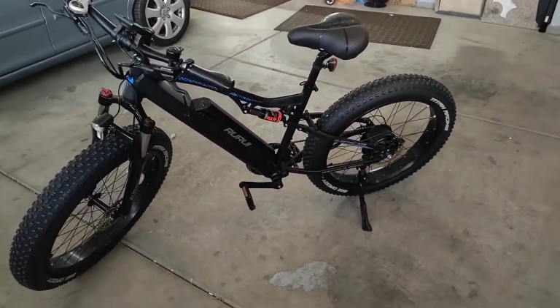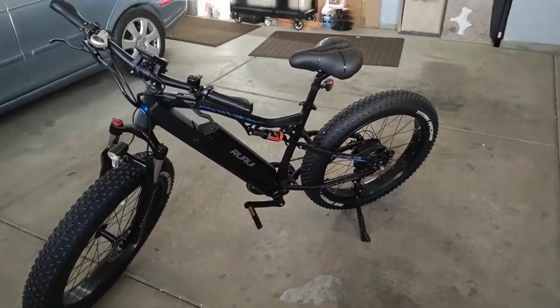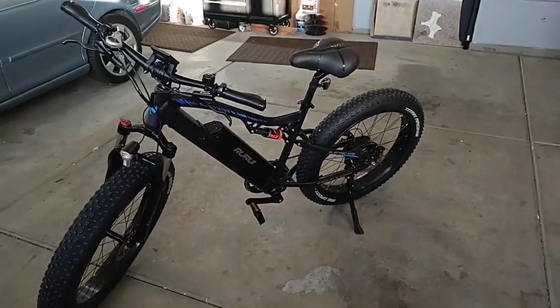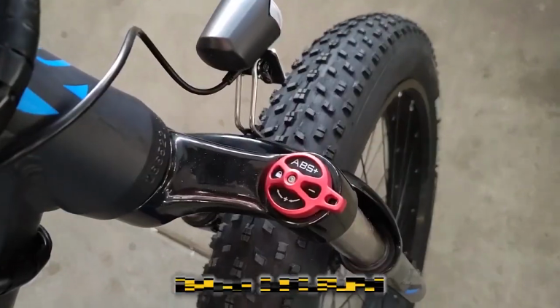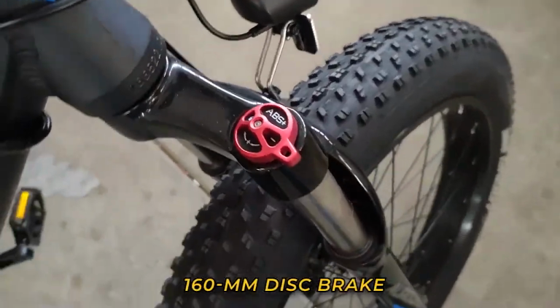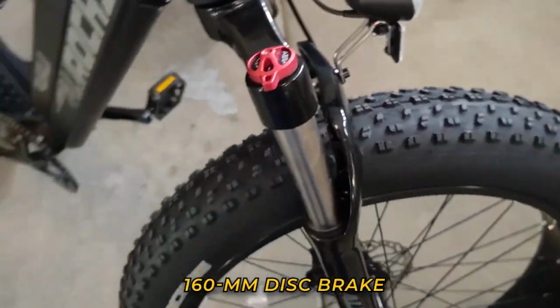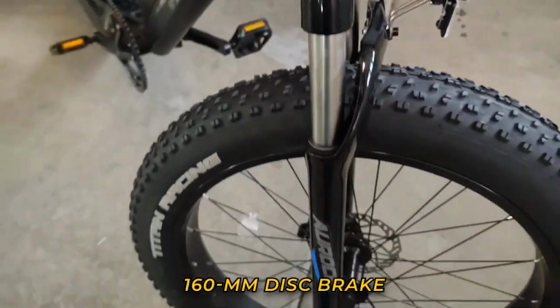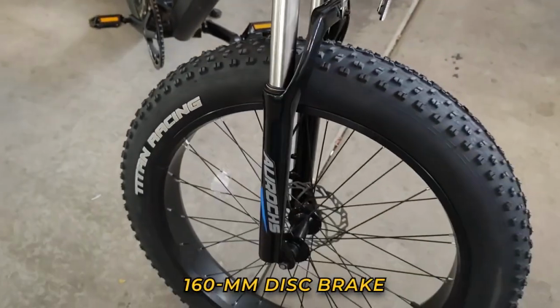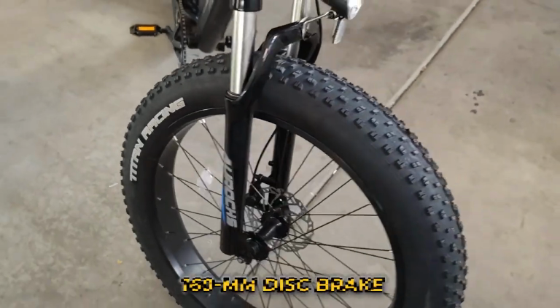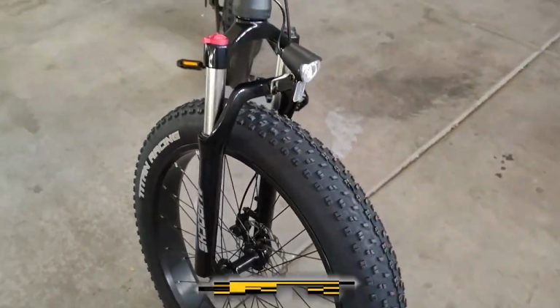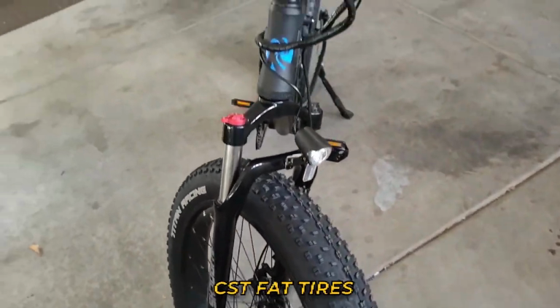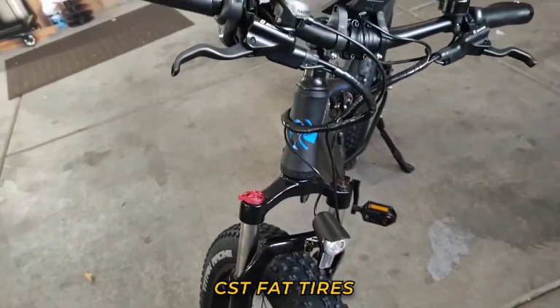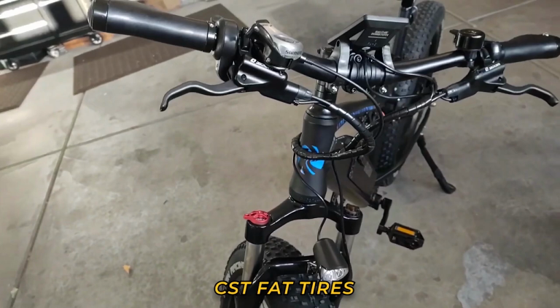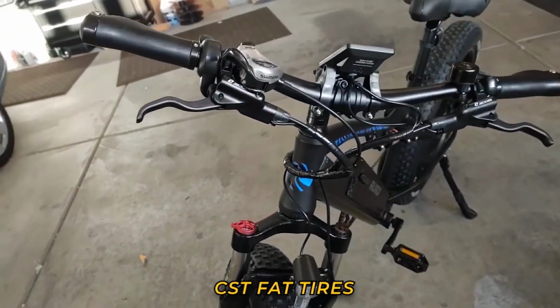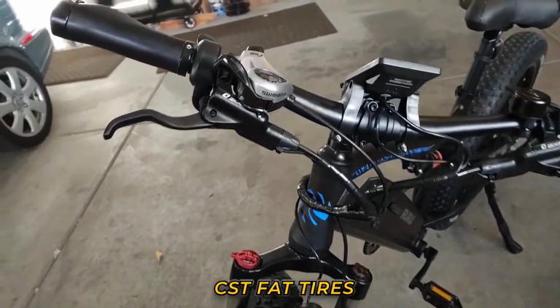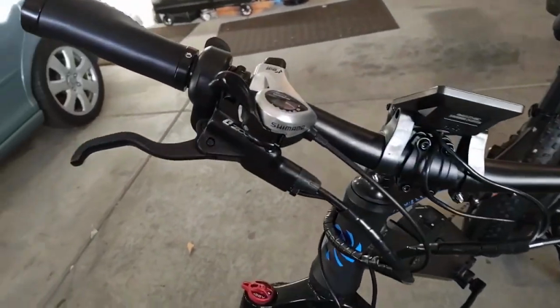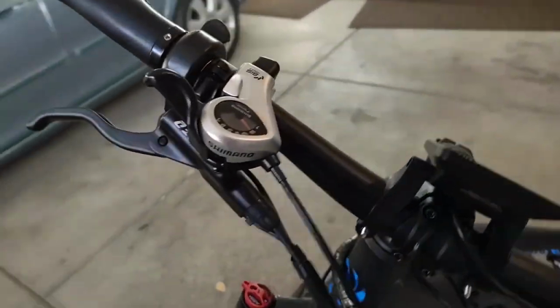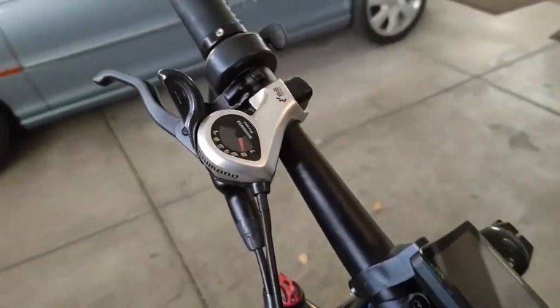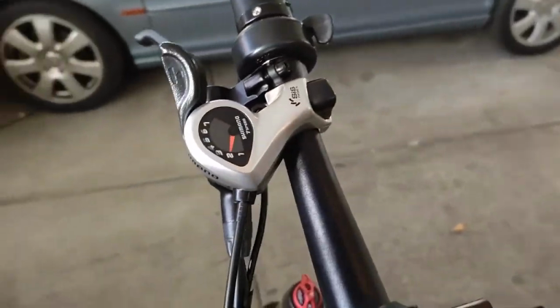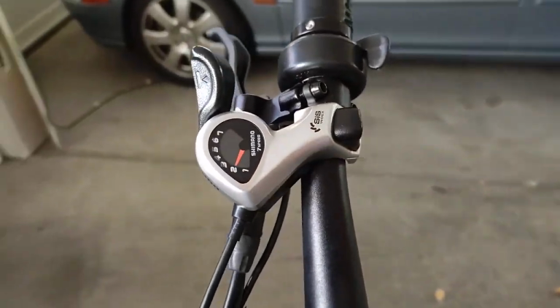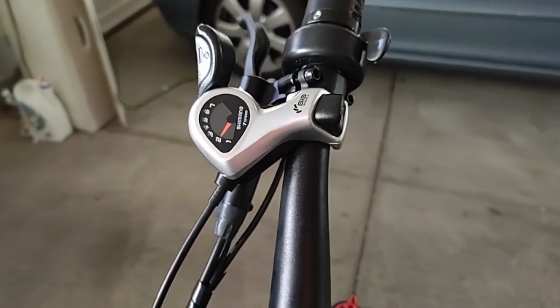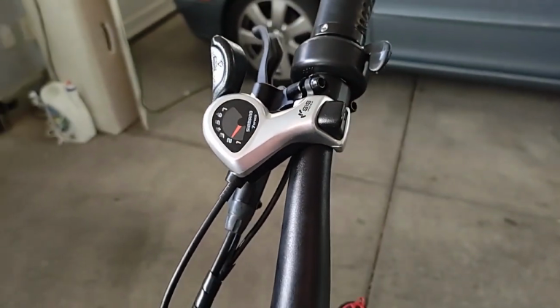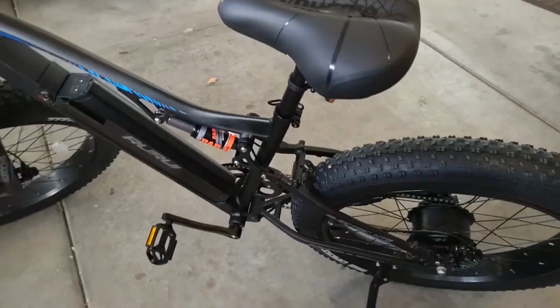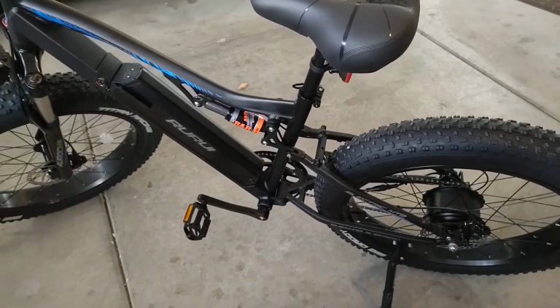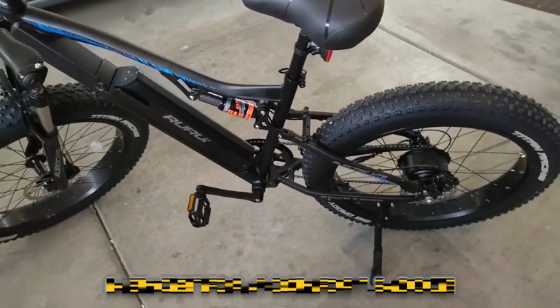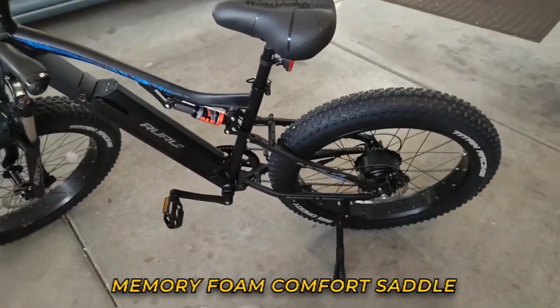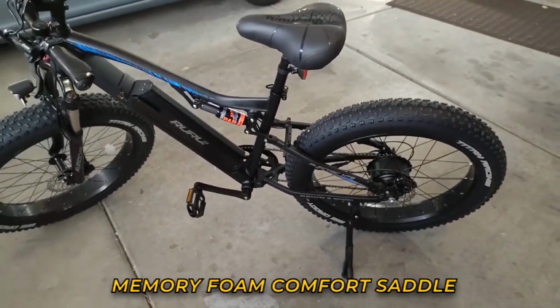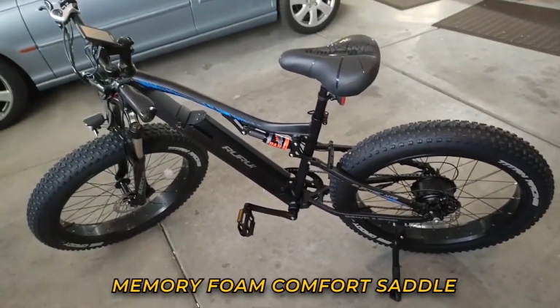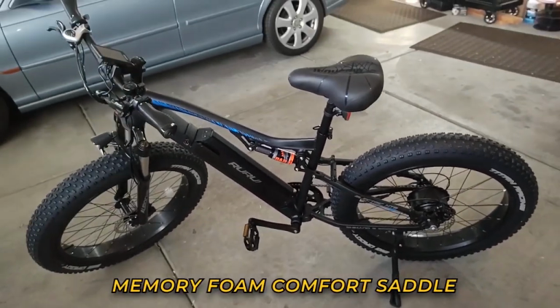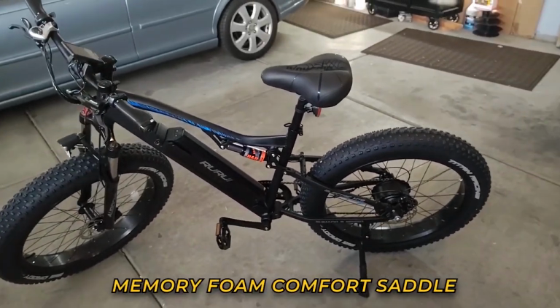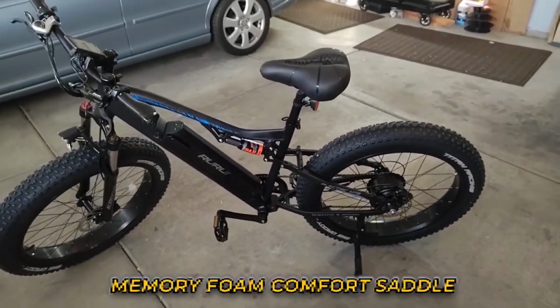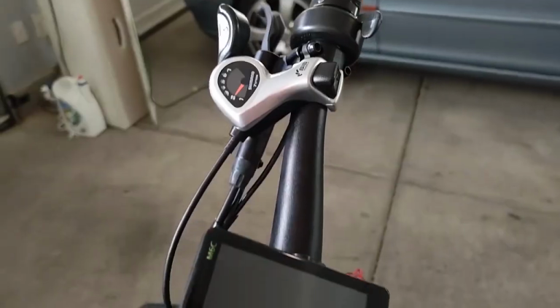The installed 160-millimeter disc brake provides it with stopping power, and the CST fat tires allow it to go through off-road trails no problem. For comfort, the Ruri Oriches XT10 is provided with a memory cotton comfort leather saddle and ergonomic grip for a seamless travel experience.